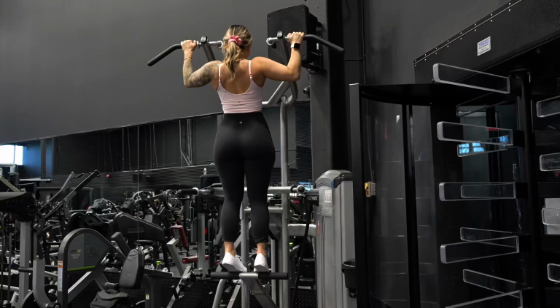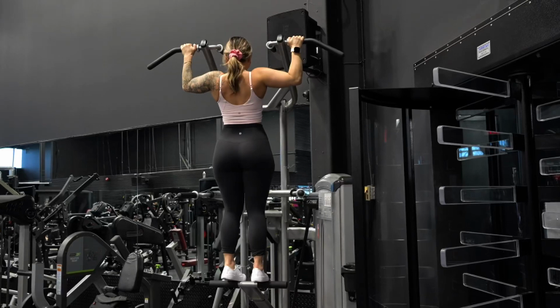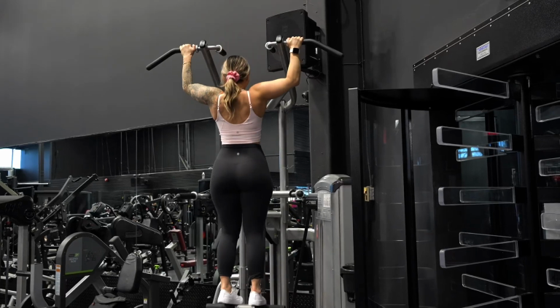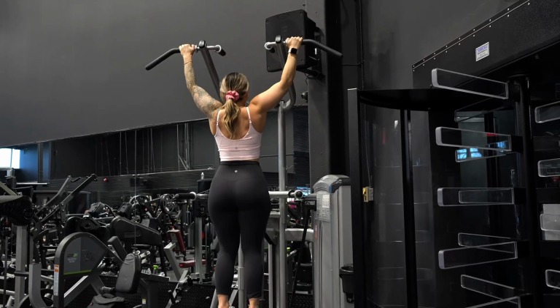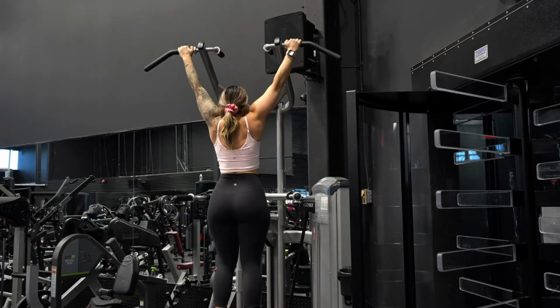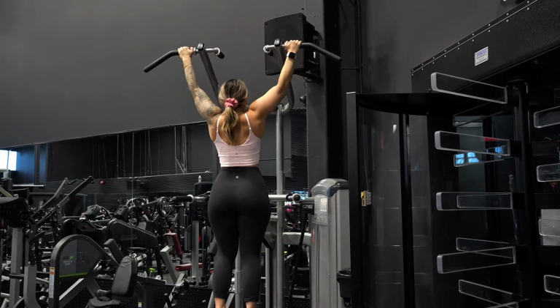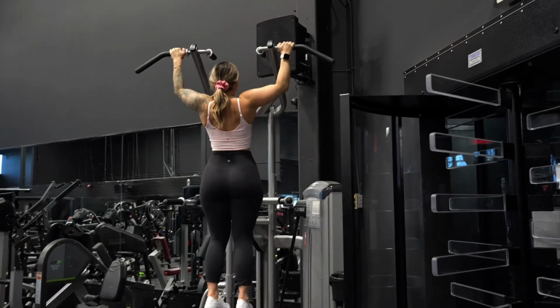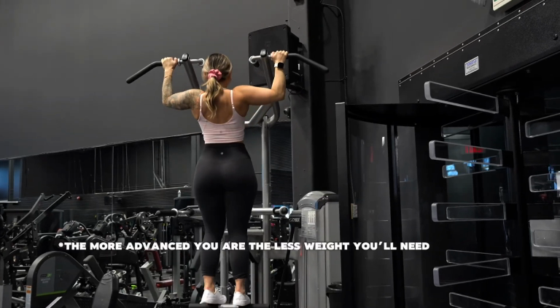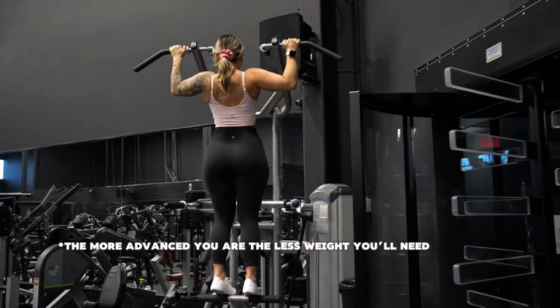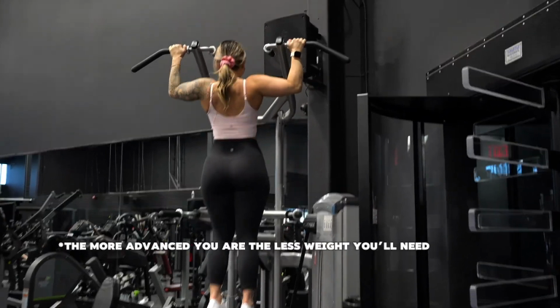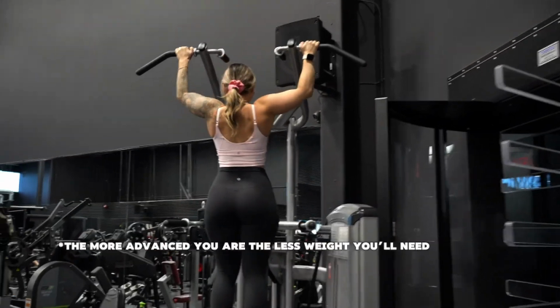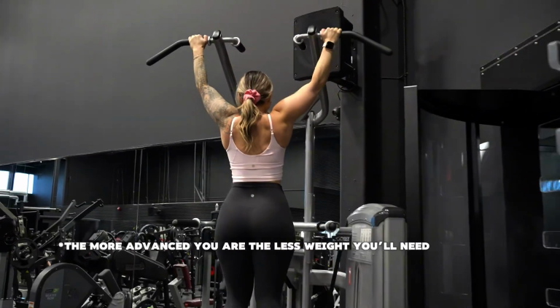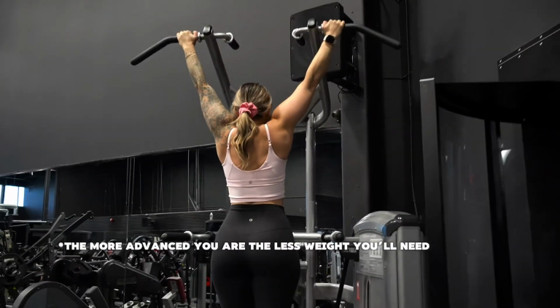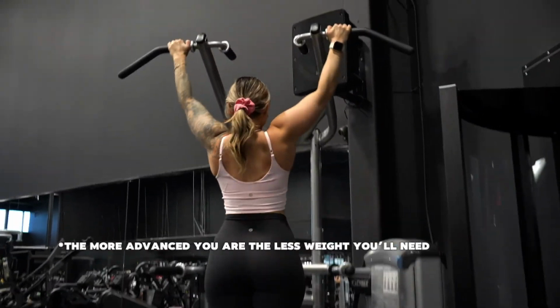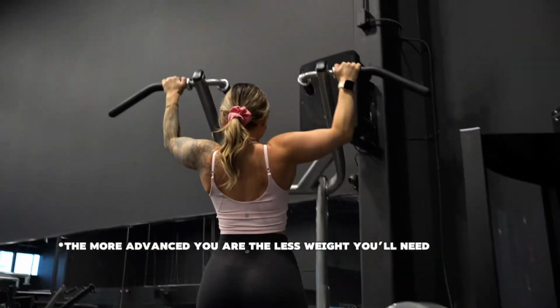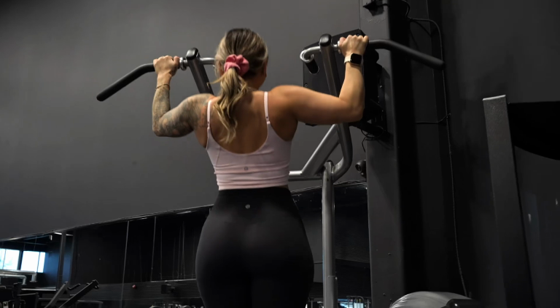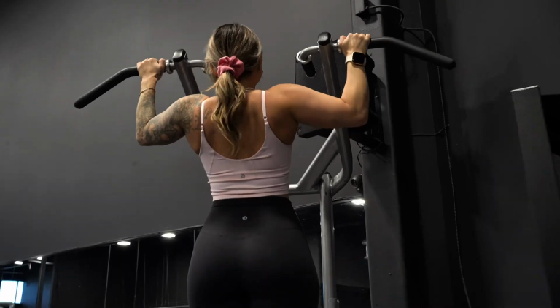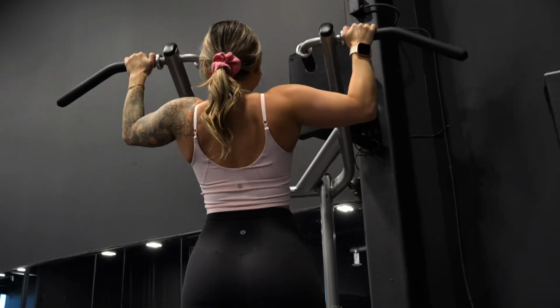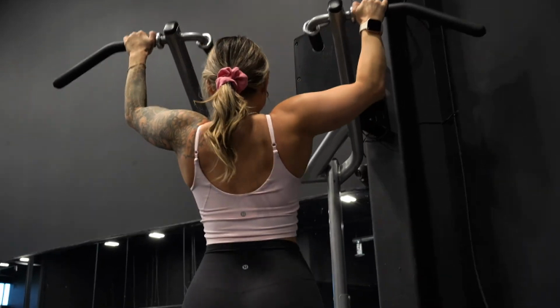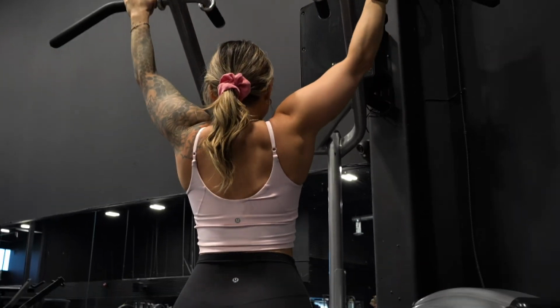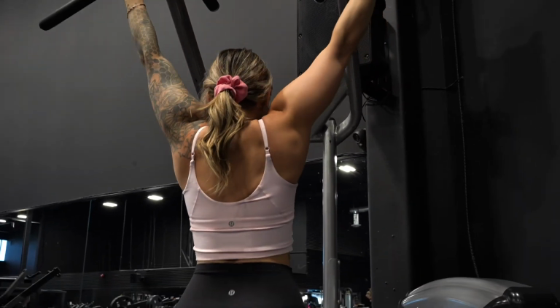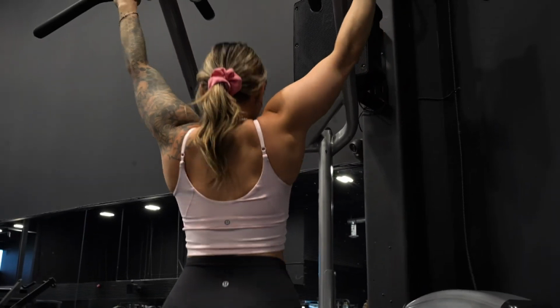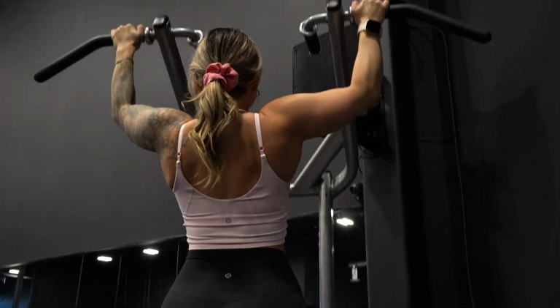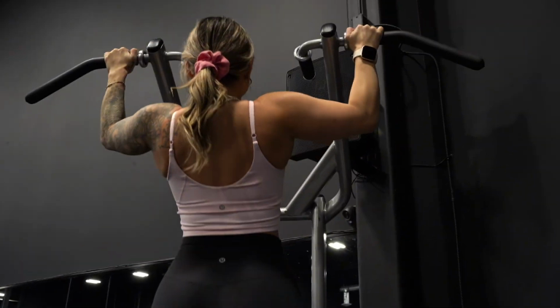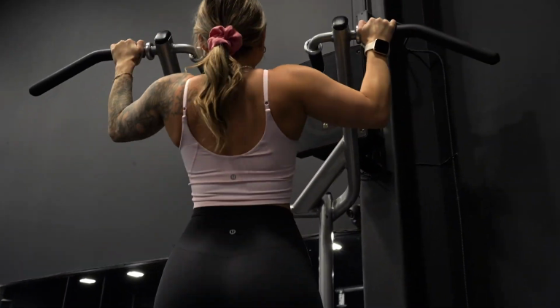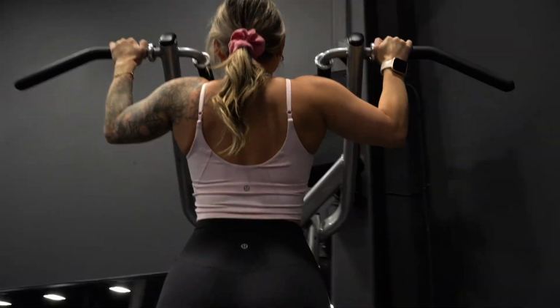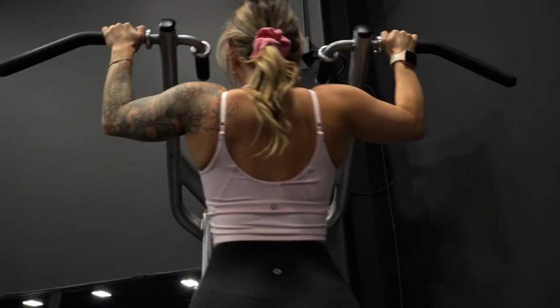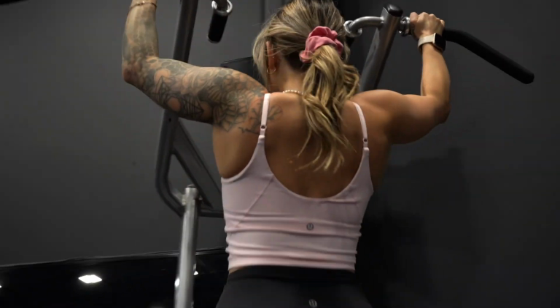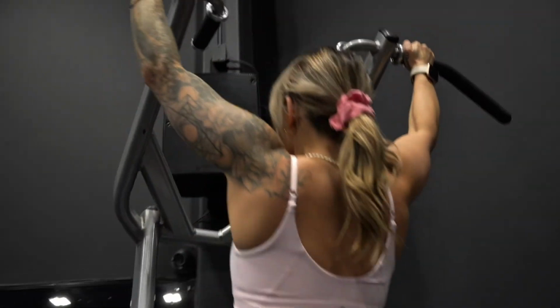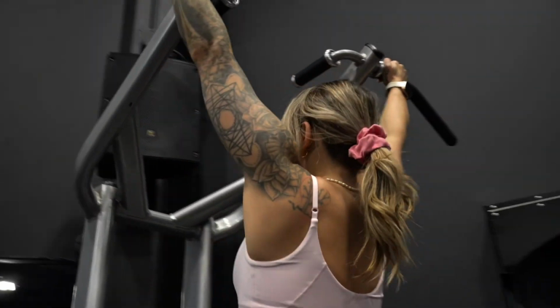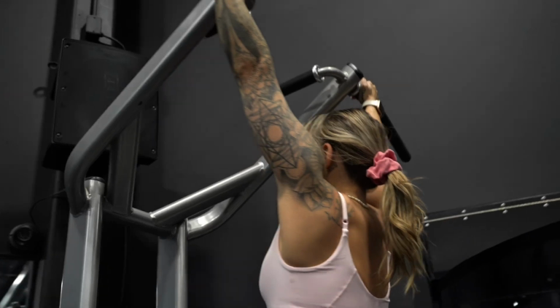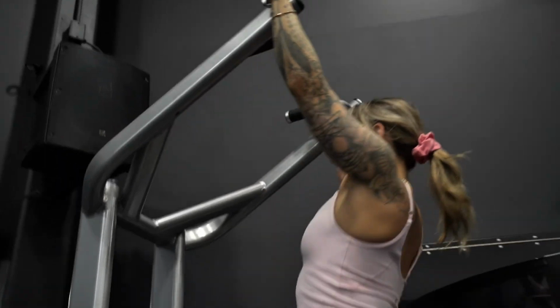Set the machine to your desired weight — the less weight you set it, the more challenging it is. This is a great exercise to target your back, creating that V-shape and creating that illusion of a small waist.